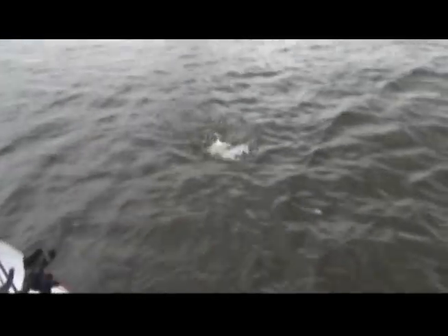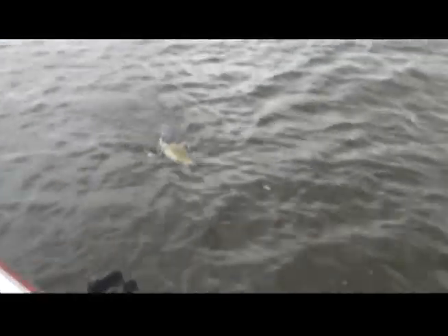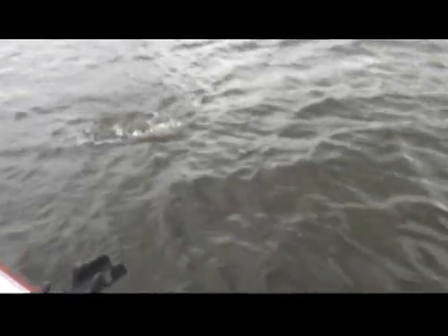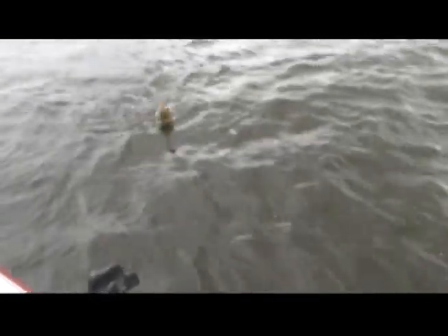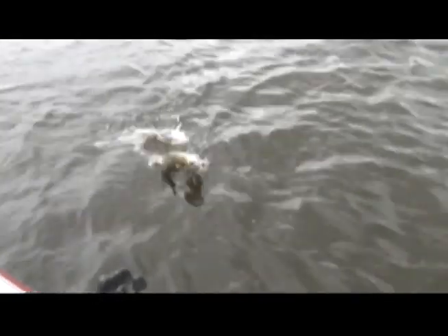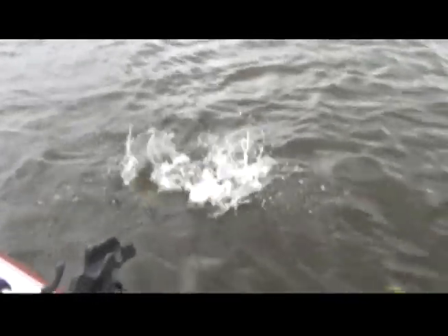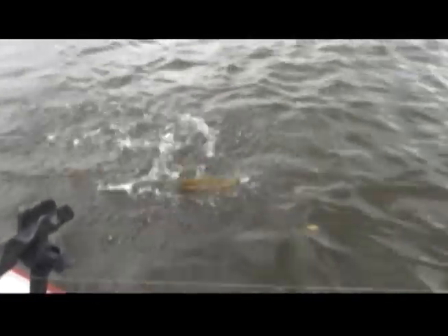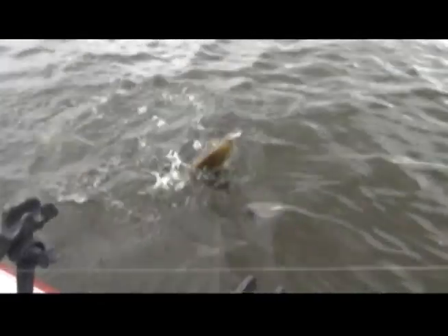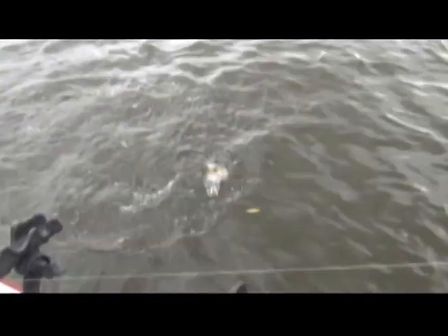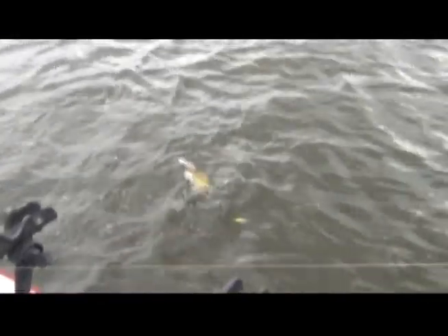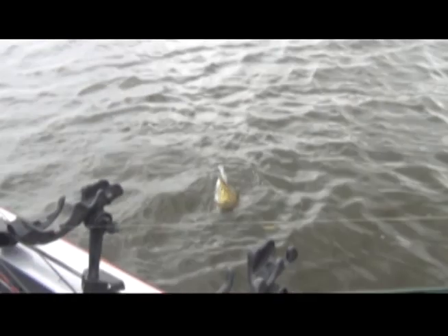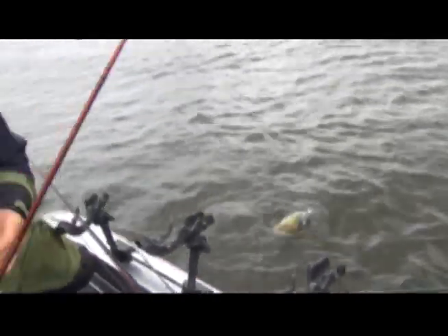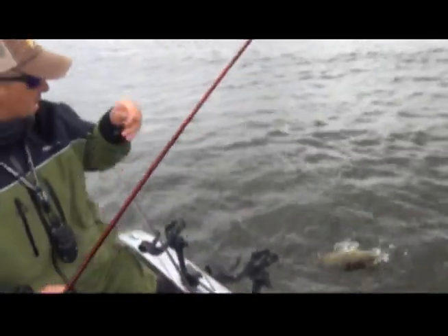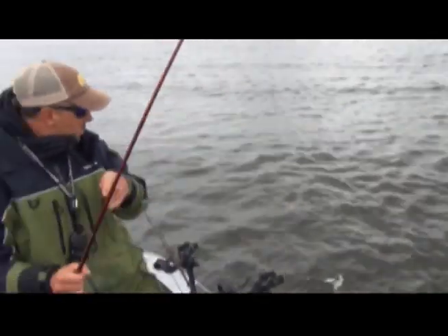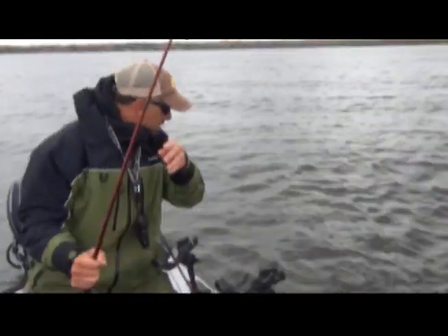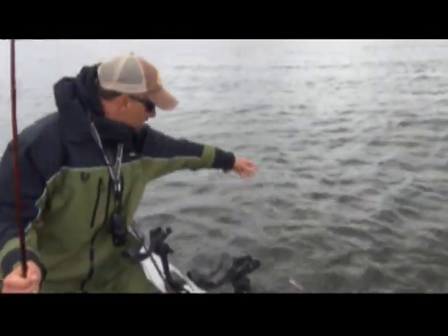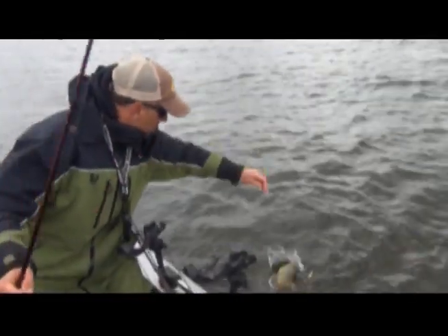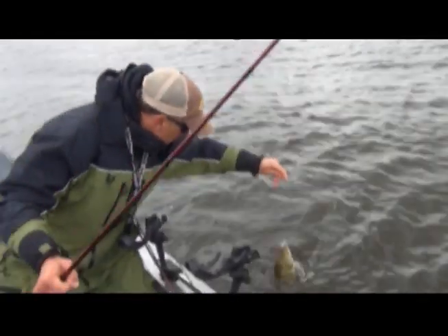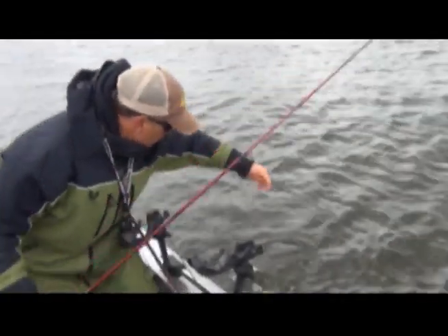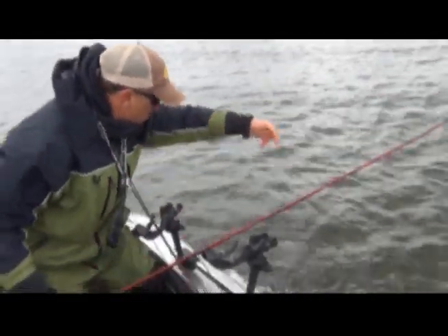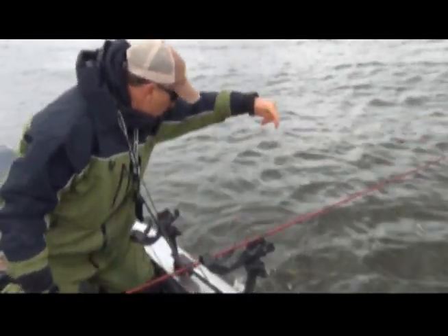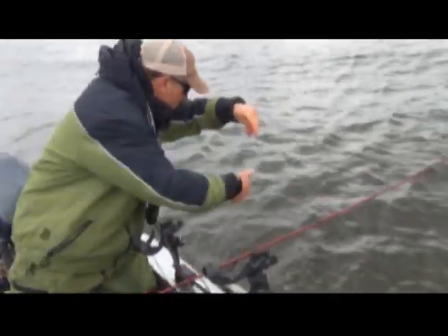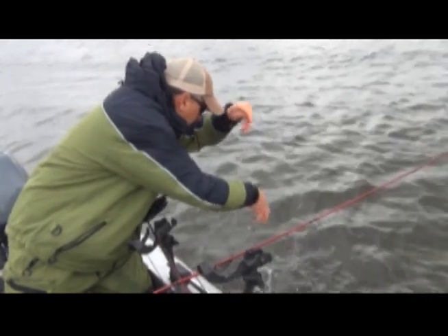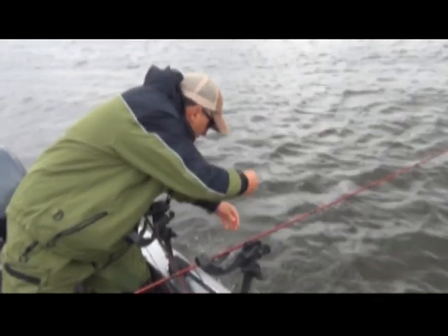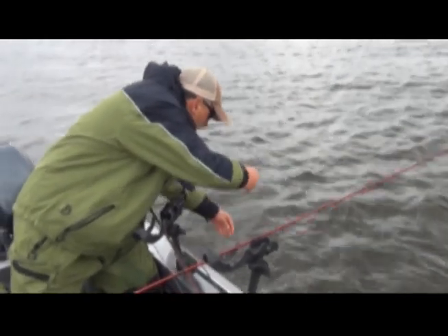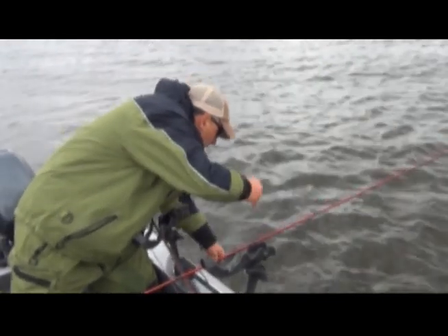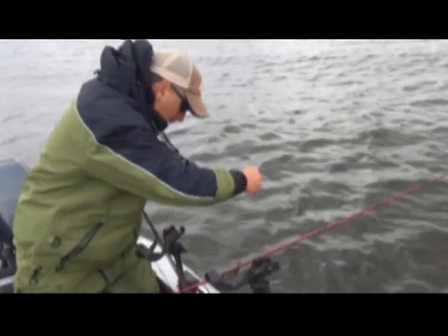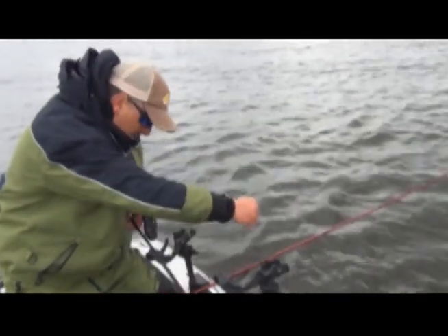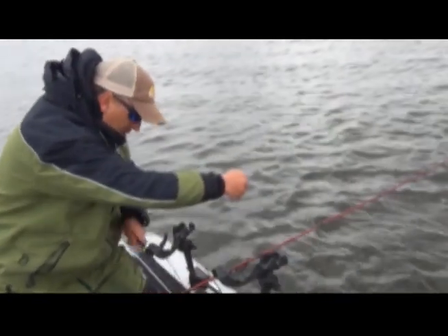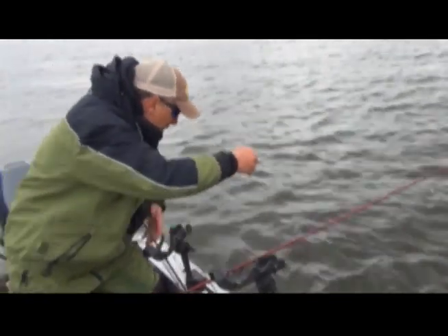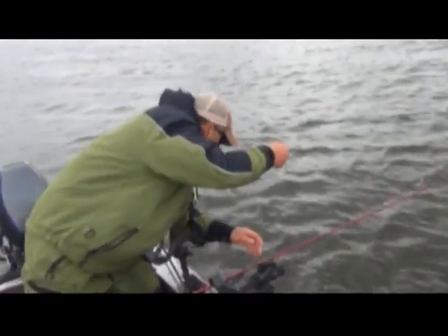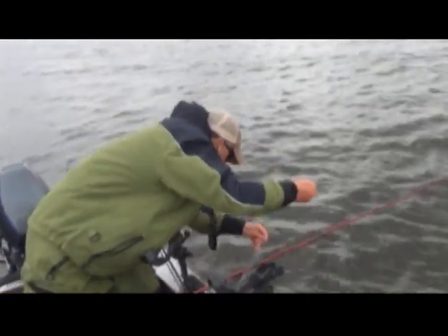I mean, they don't fight so hard in the fall. But when you use that pump-pause retrieve, you can clearly see it works really, really good for these big old smallies.